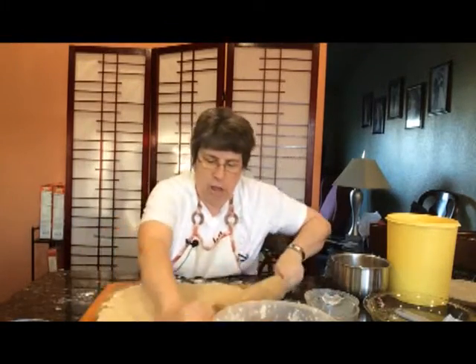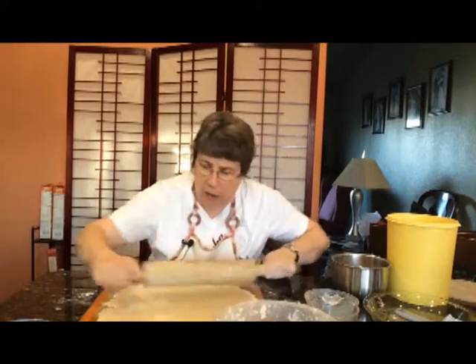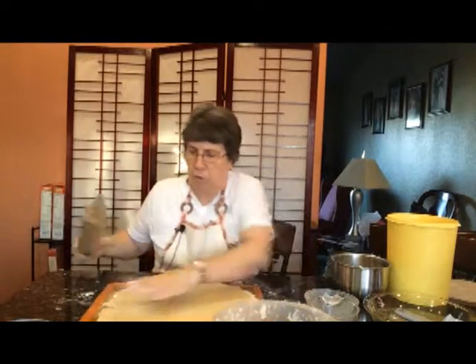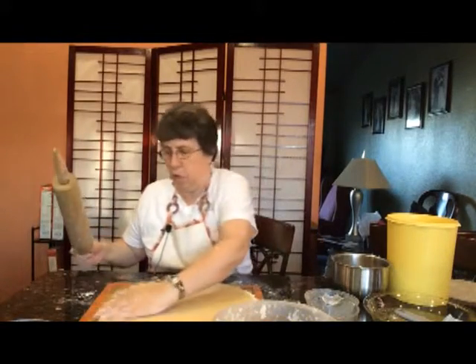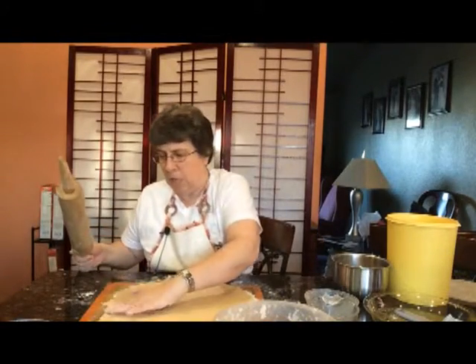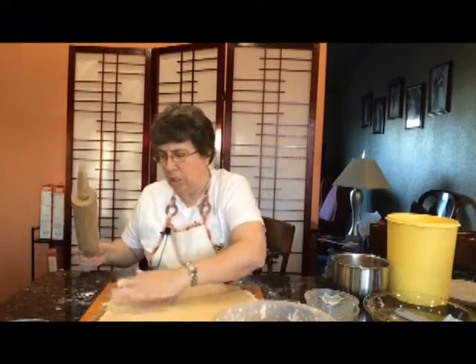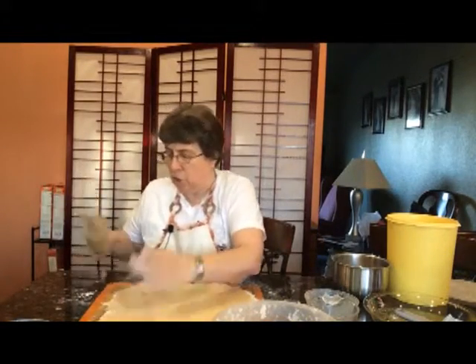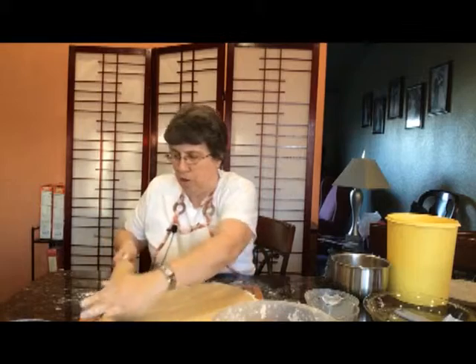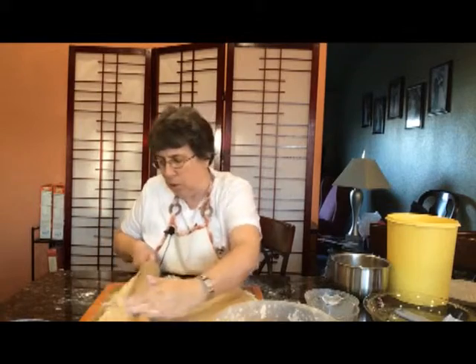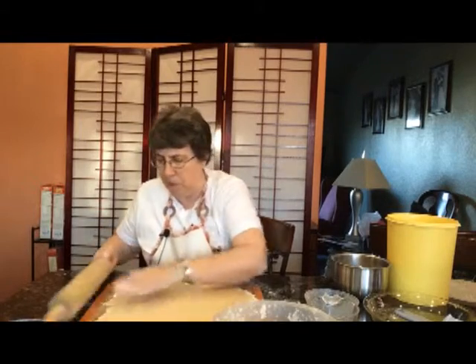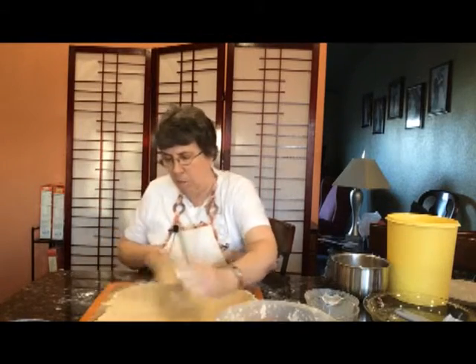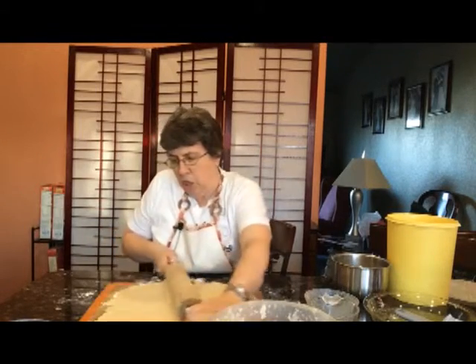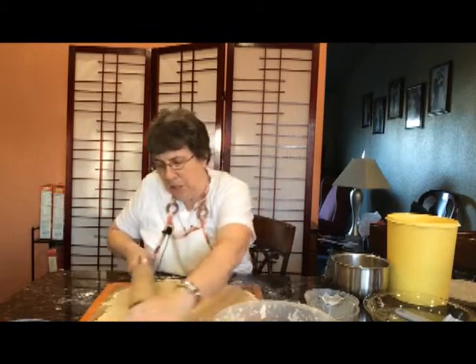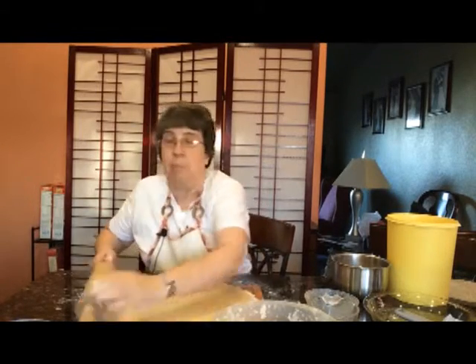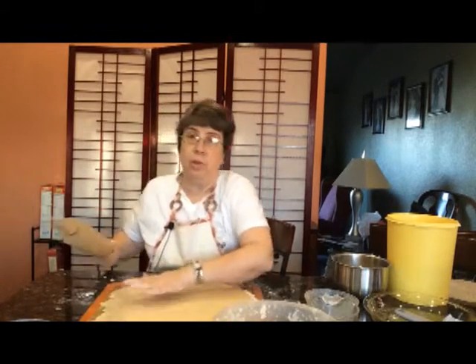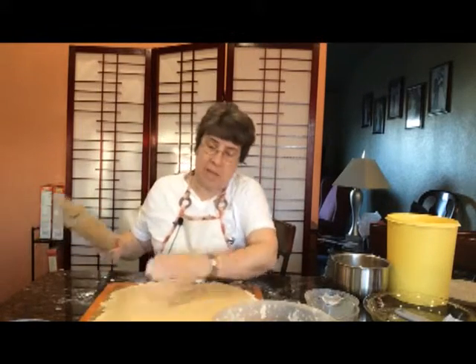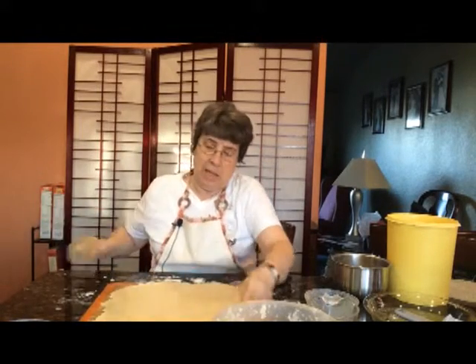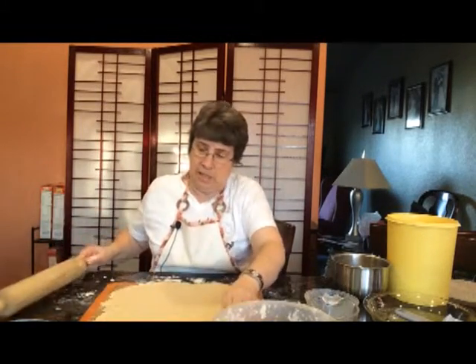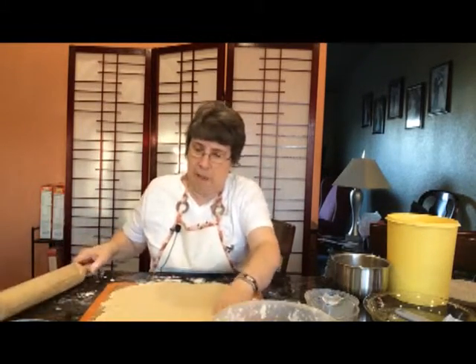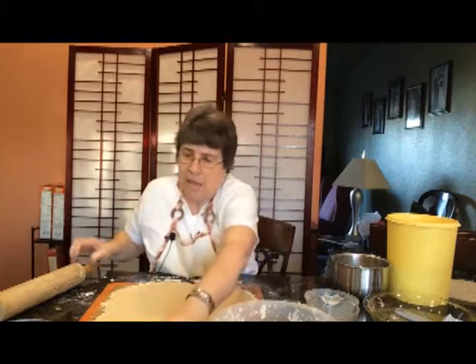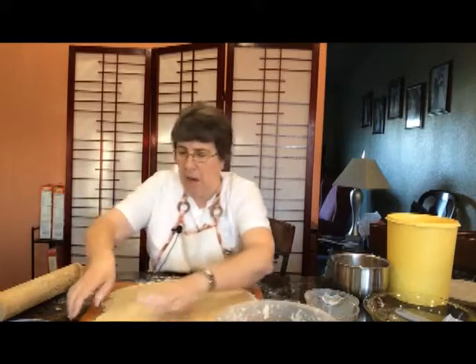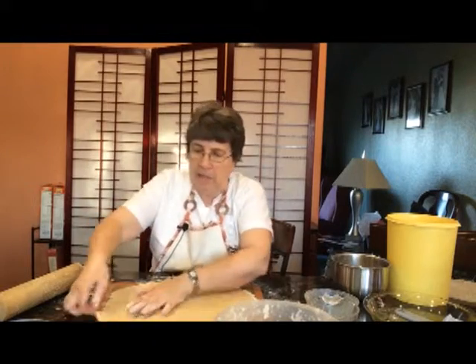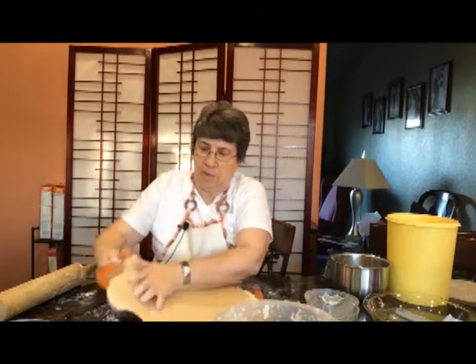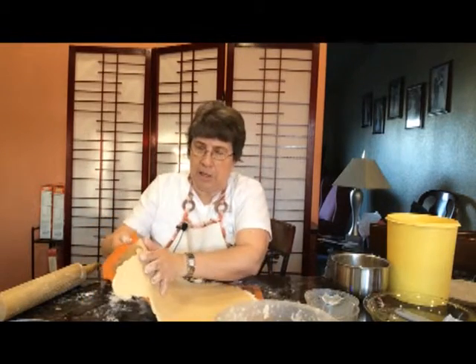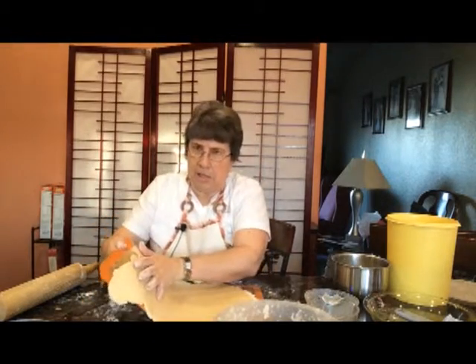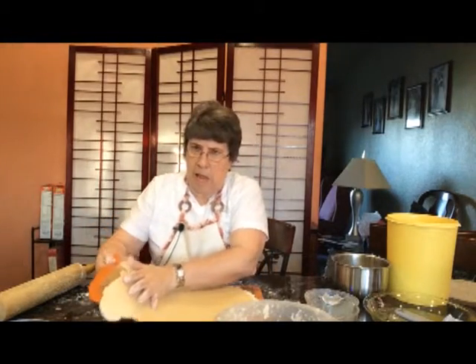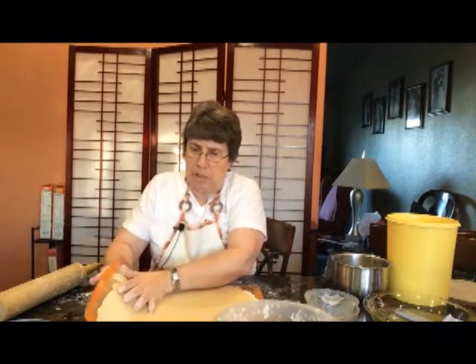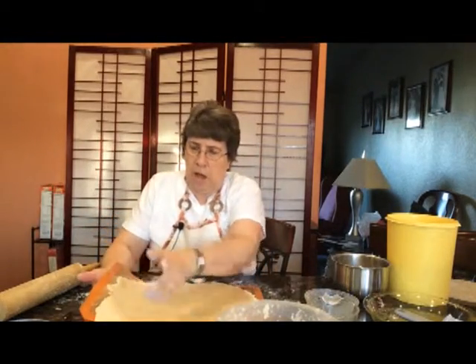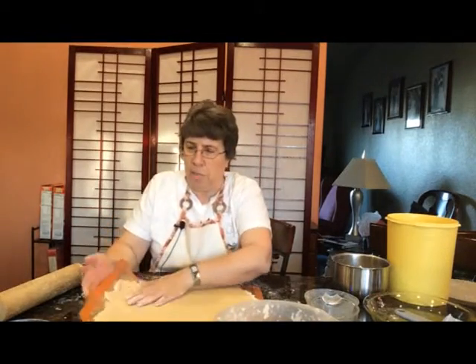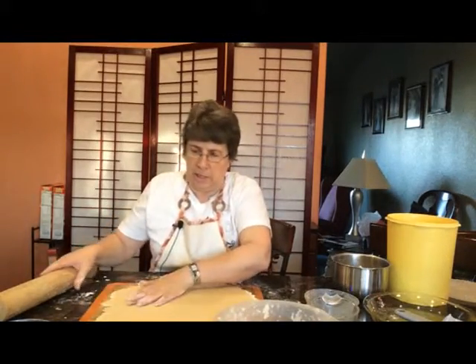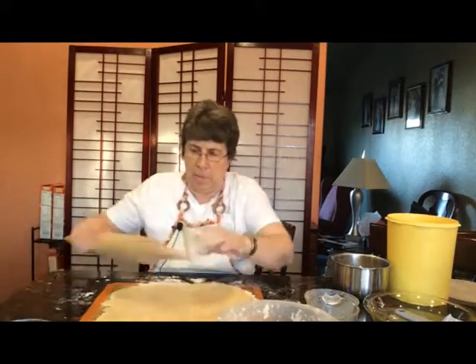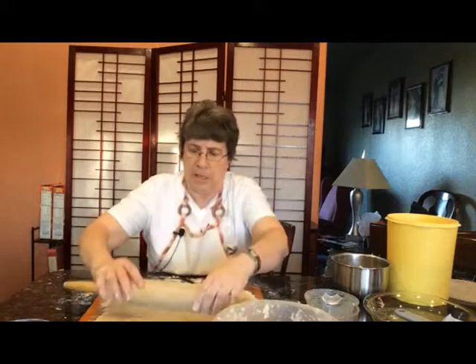Now you don't have to use a mat. You can use just your counter and just put a lot of flour on it. The reason I prefer to use the mat is then I can just lift it up like this and put it in the pie tin.